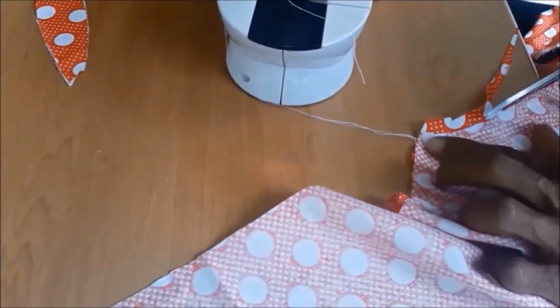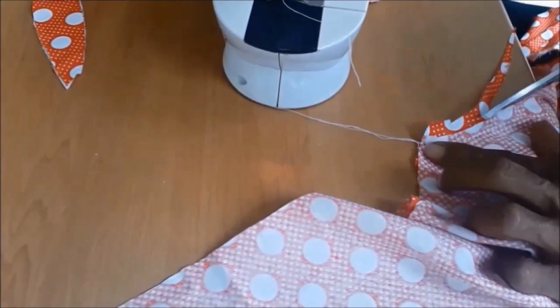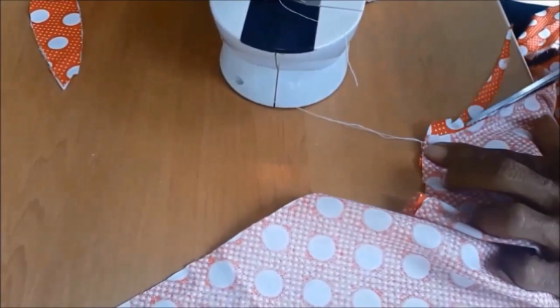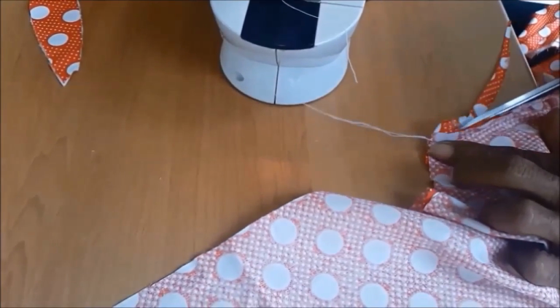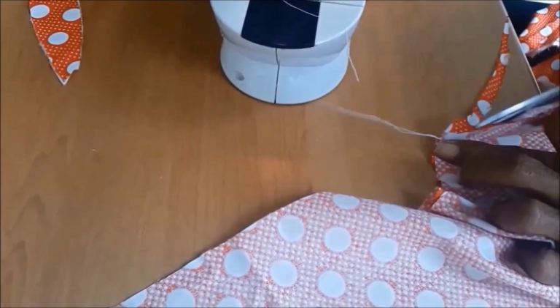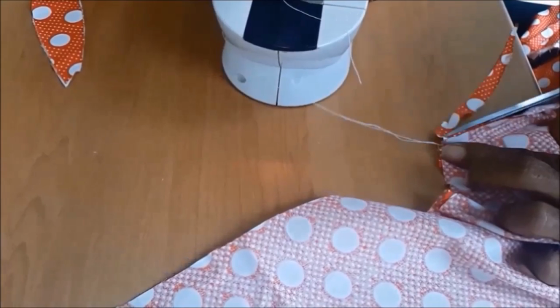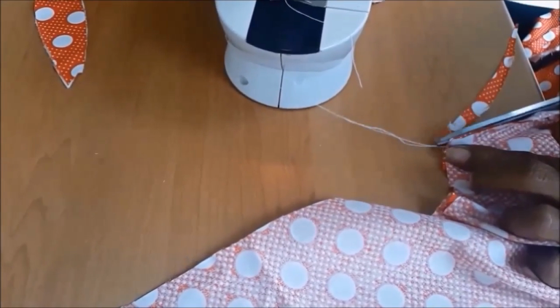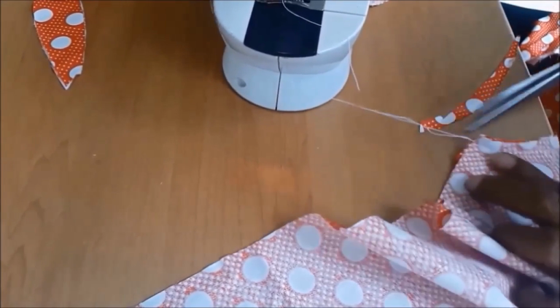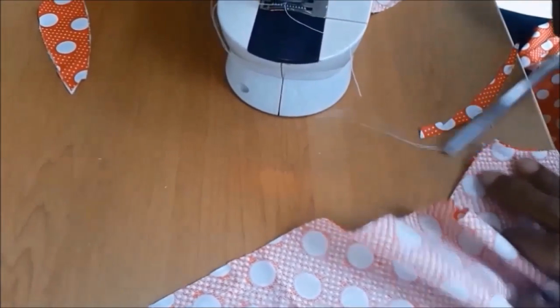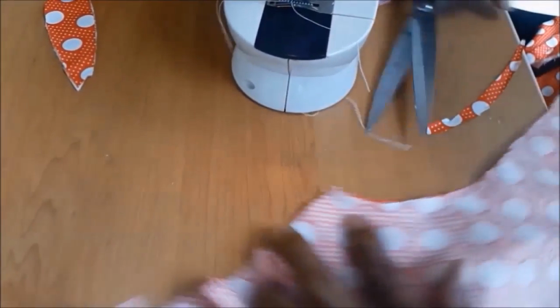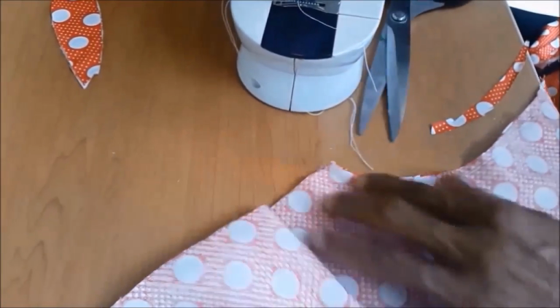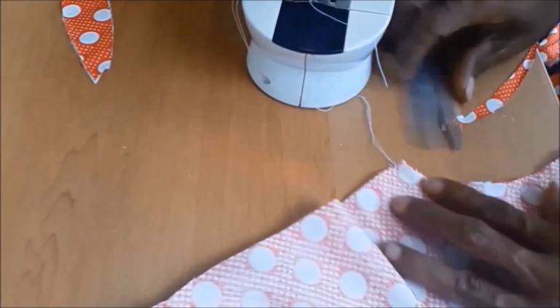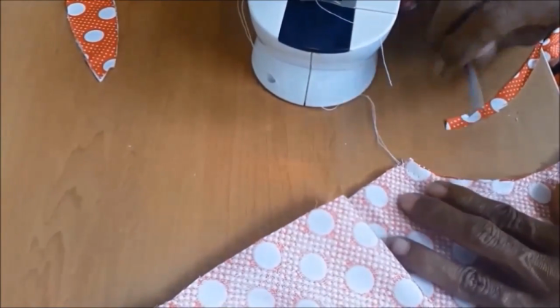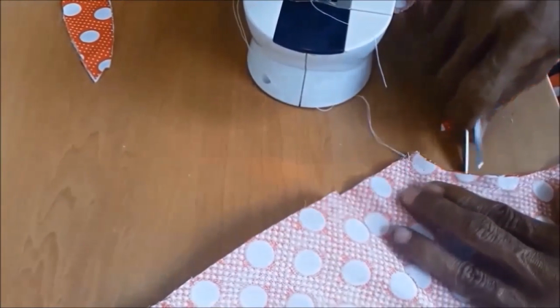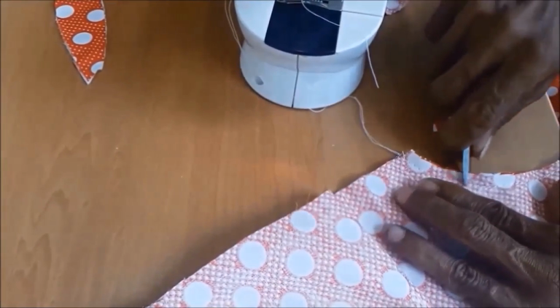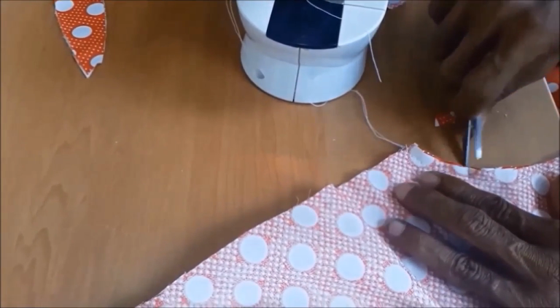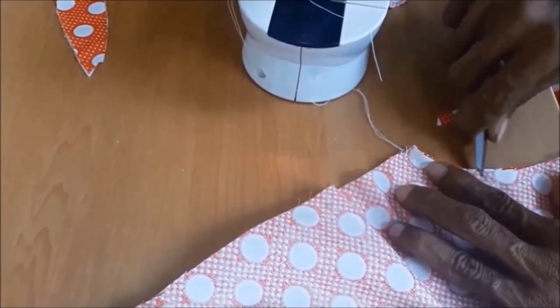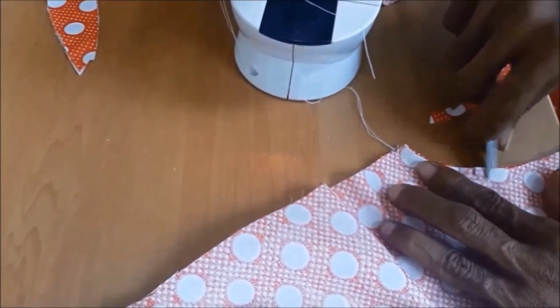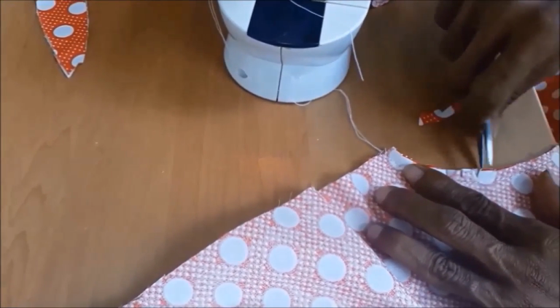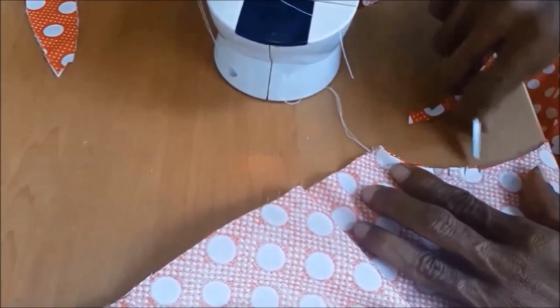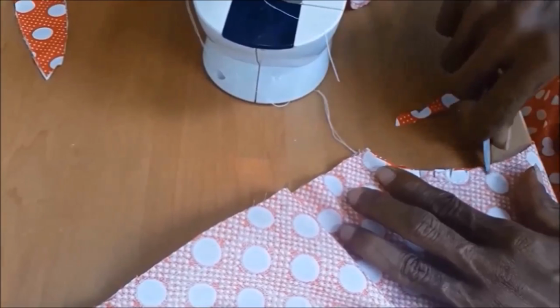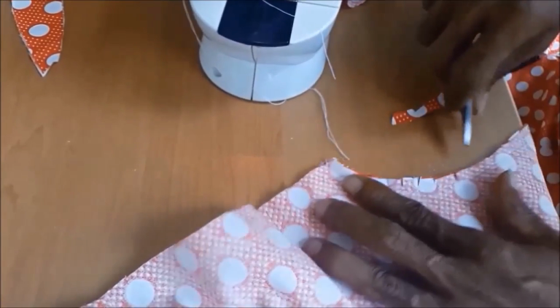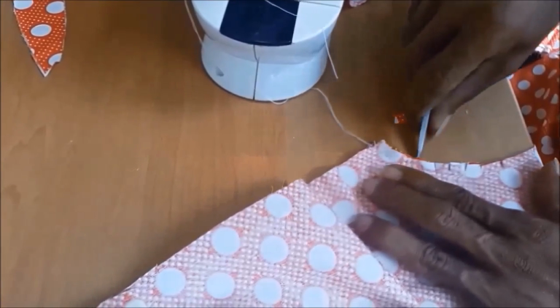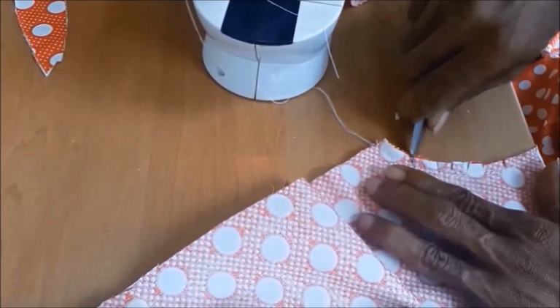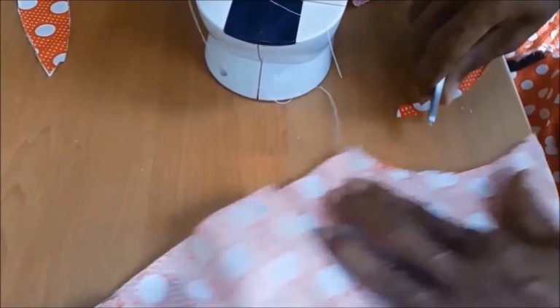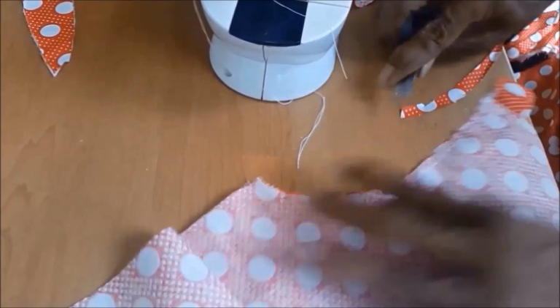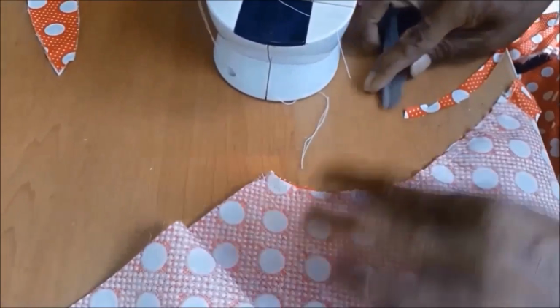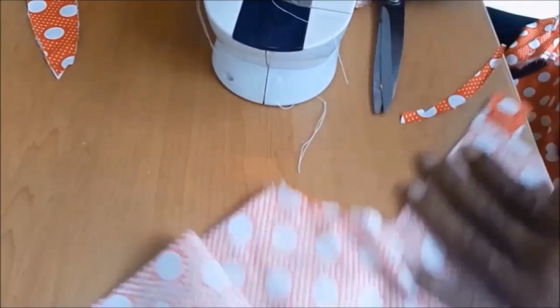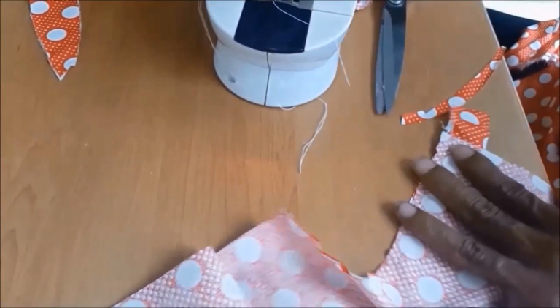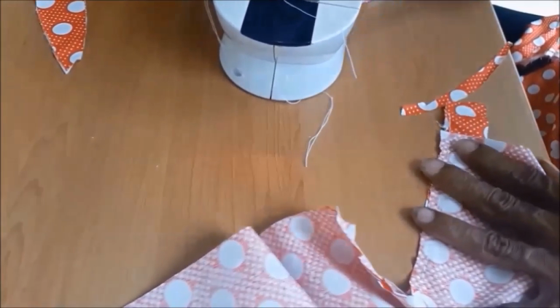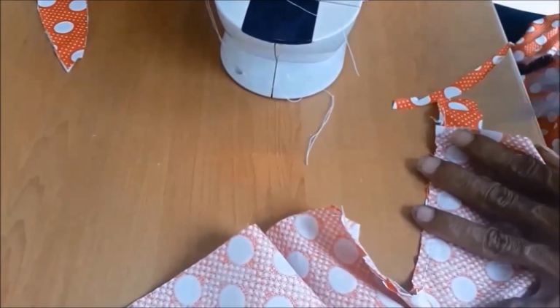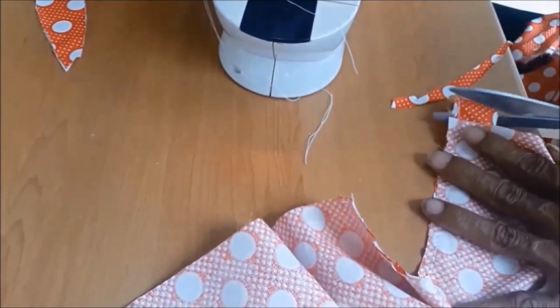And then trim off the excess fabrics. You're also going to want to cut it as shown in the video, to make it easier when reversing it later.